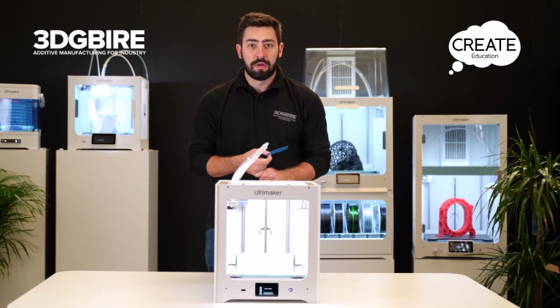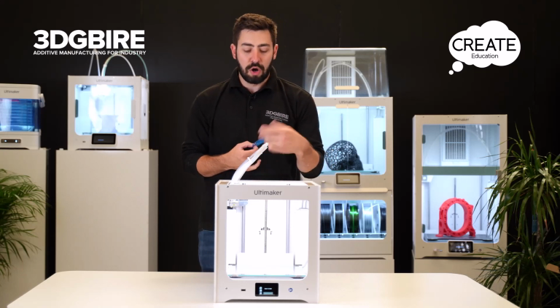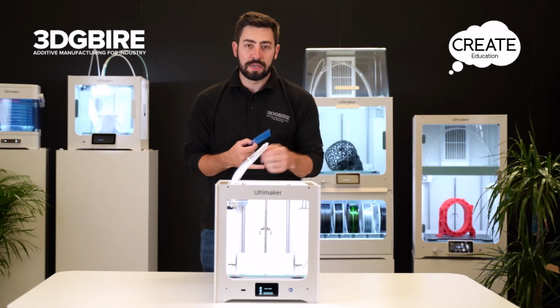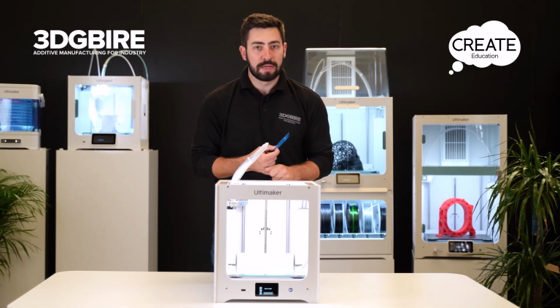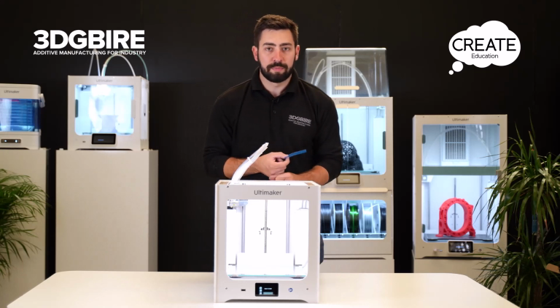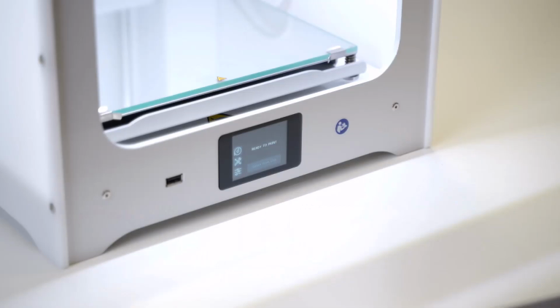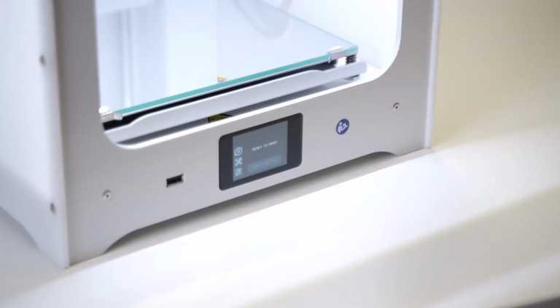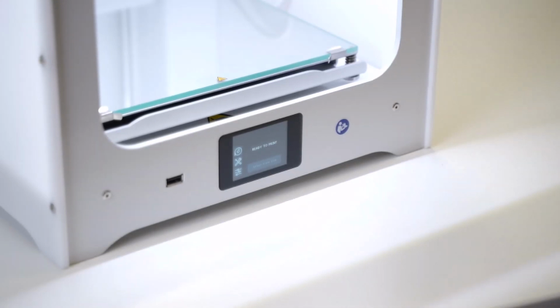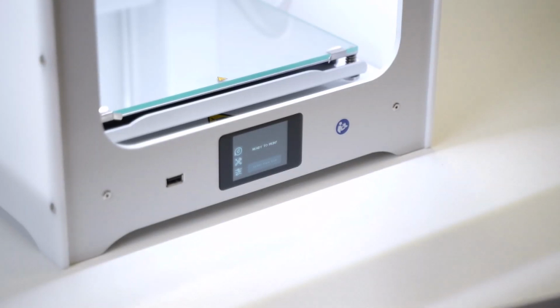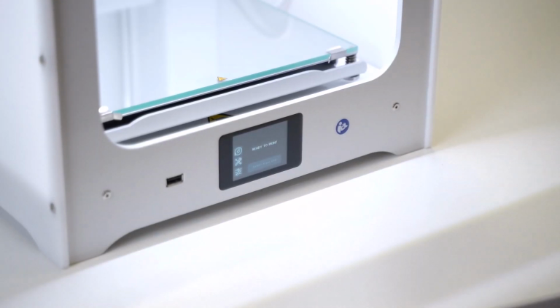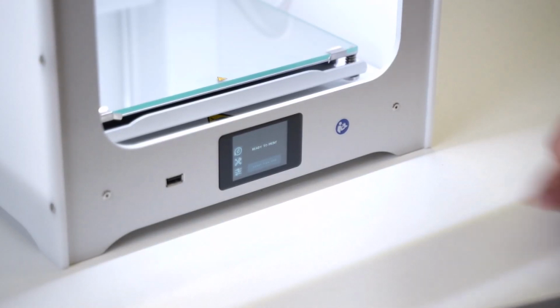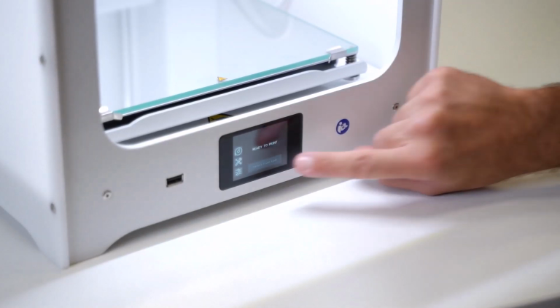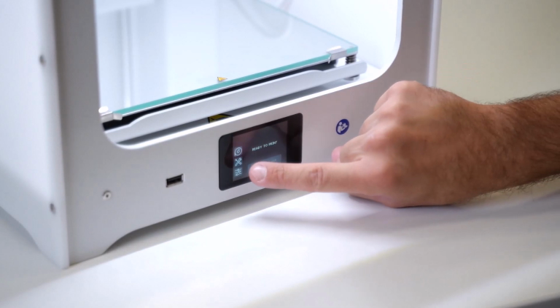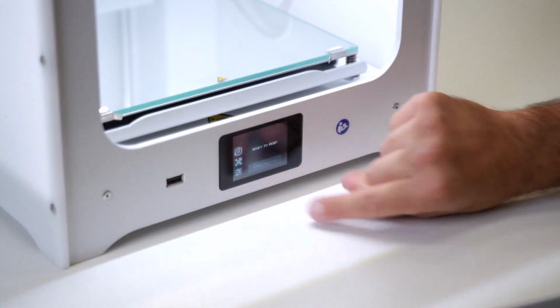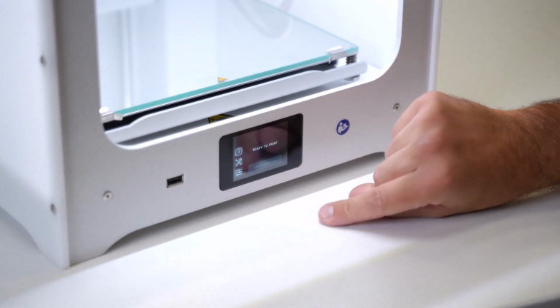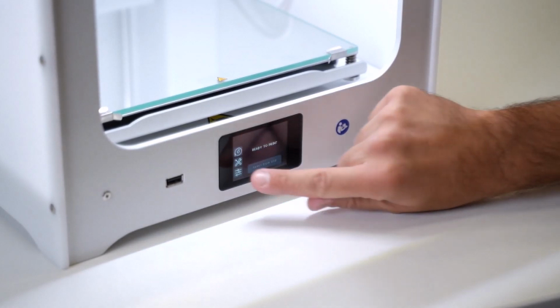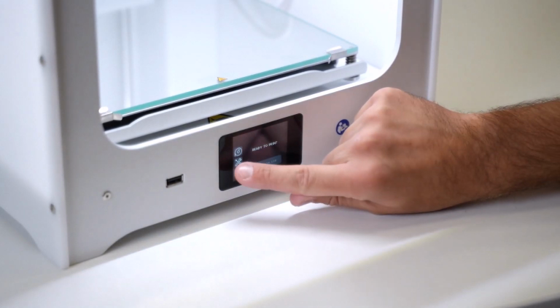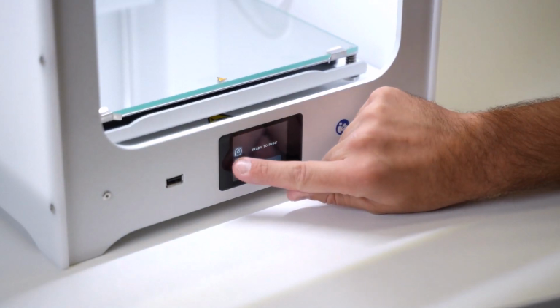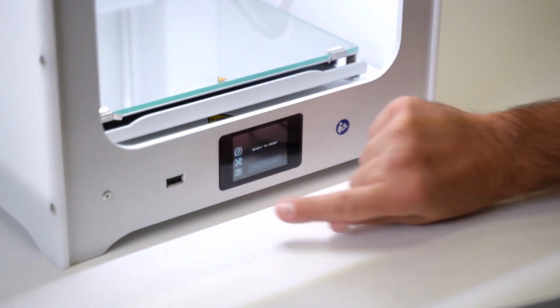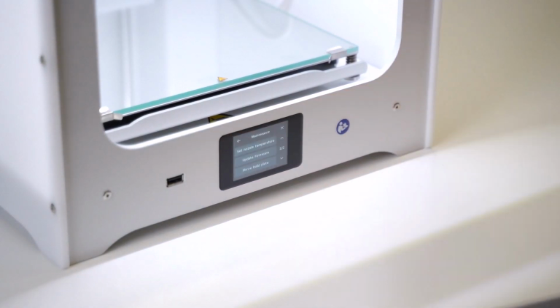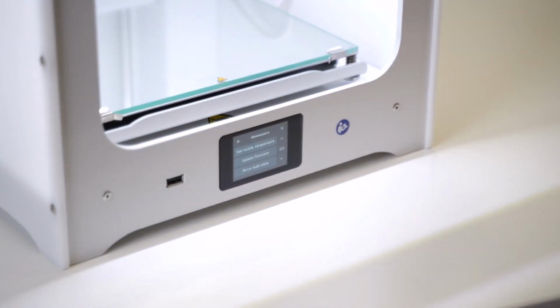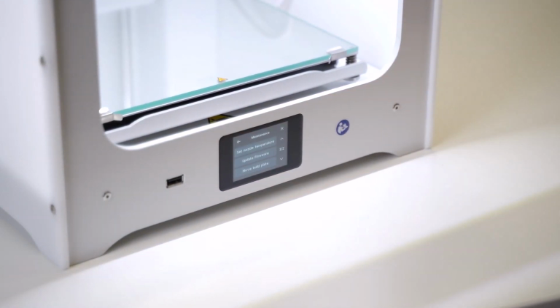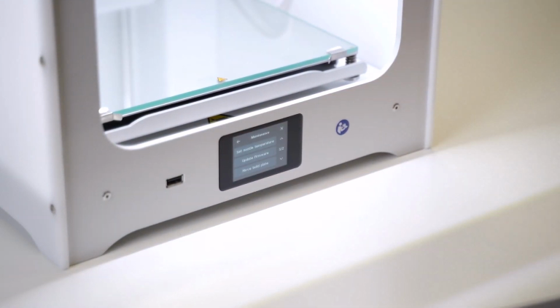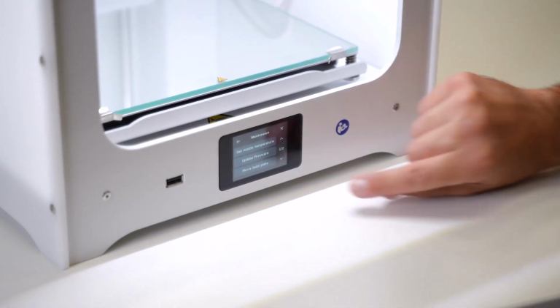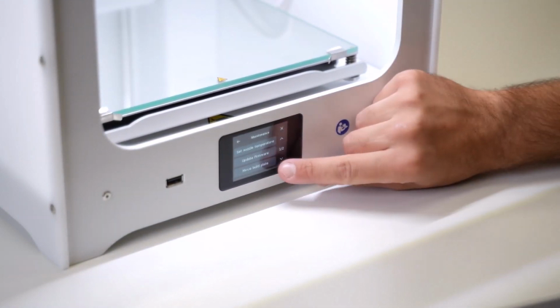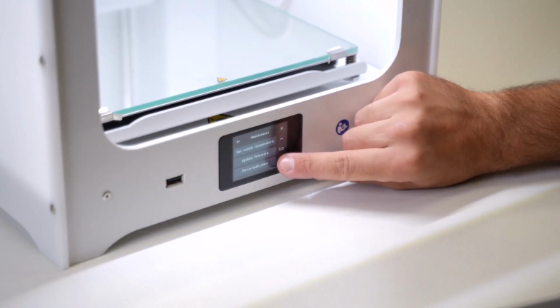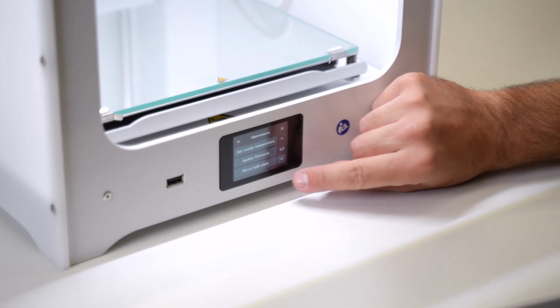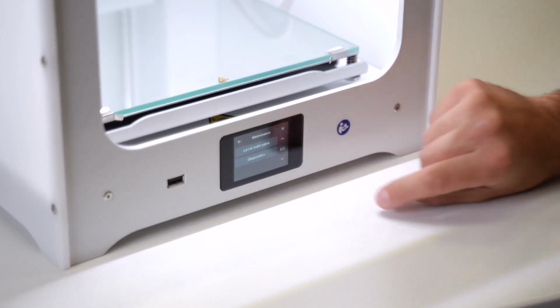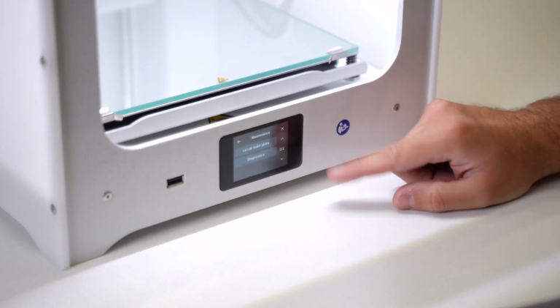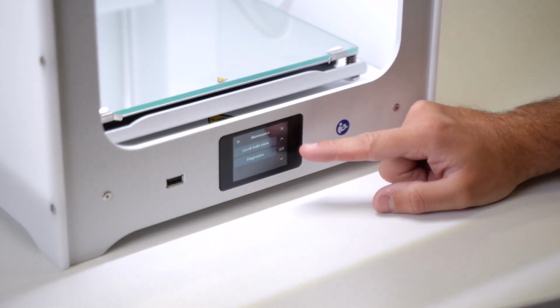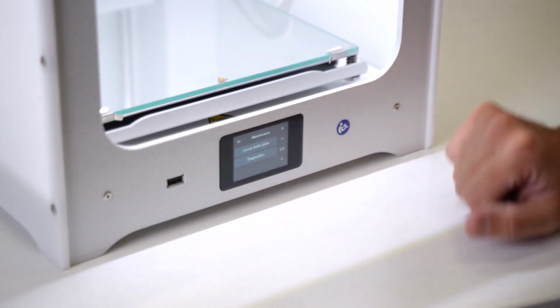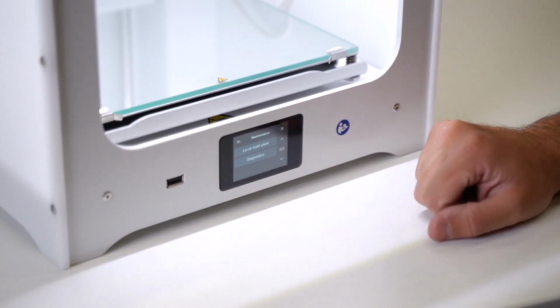So let's go through this step by step. From the home screen we're going to go into the maintenance menu, which is the second icon down on the left hand side. We're going to click into here and go down a page on the screen and we'll see 'Level Build Plate'.